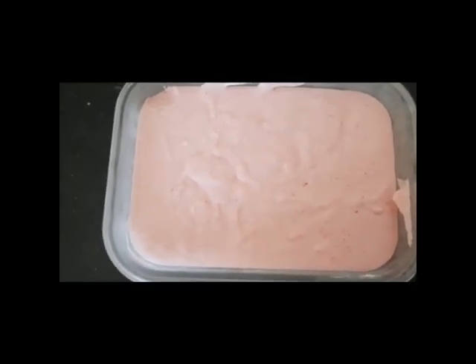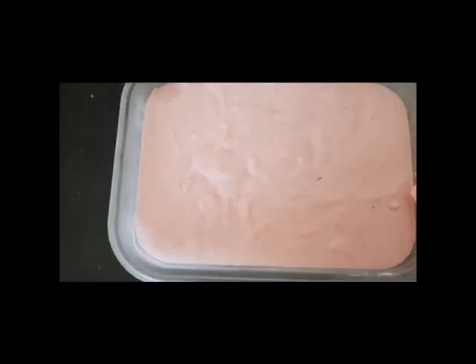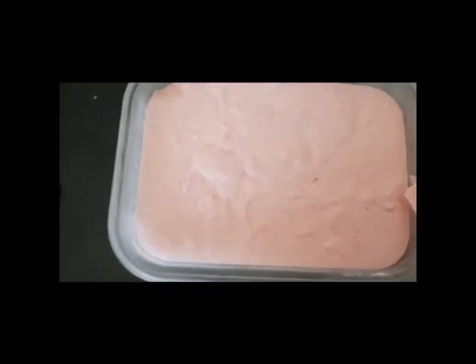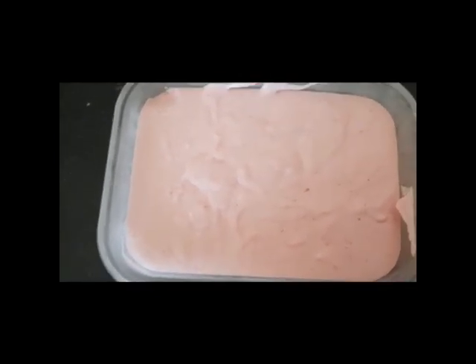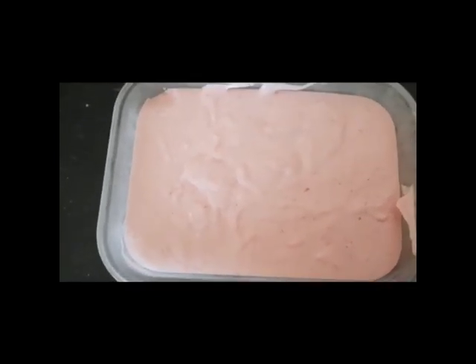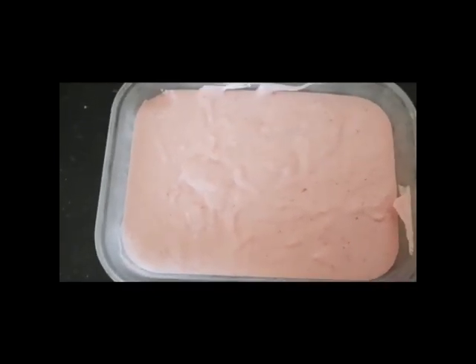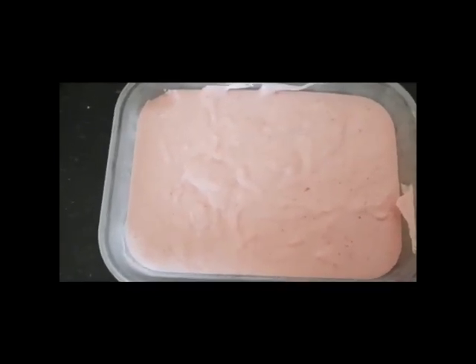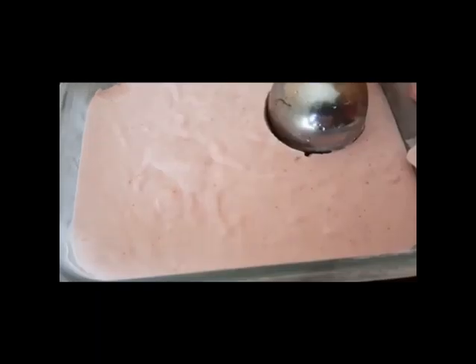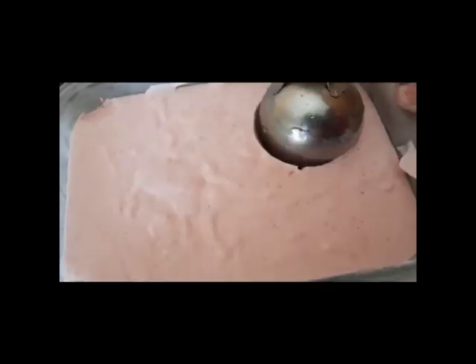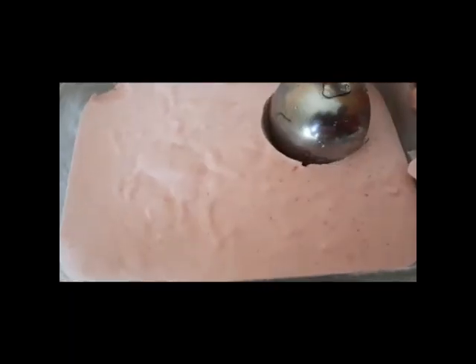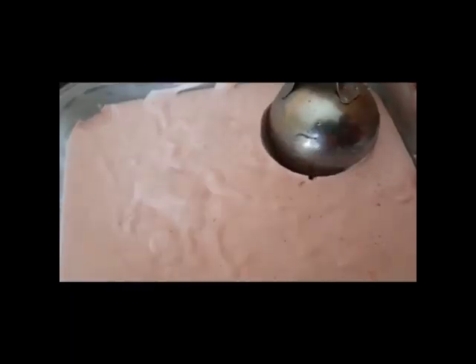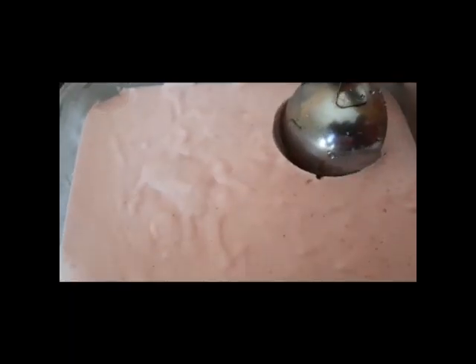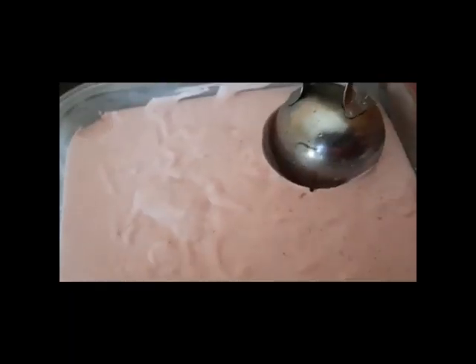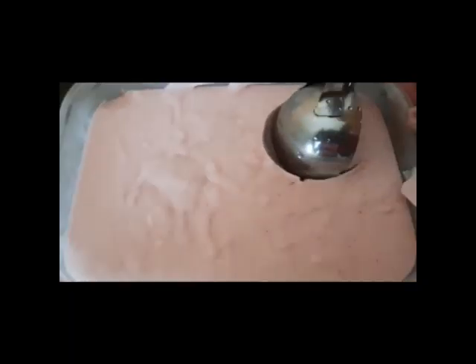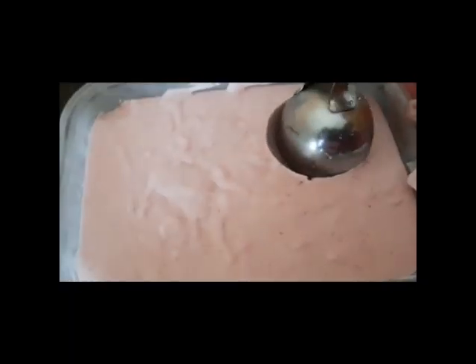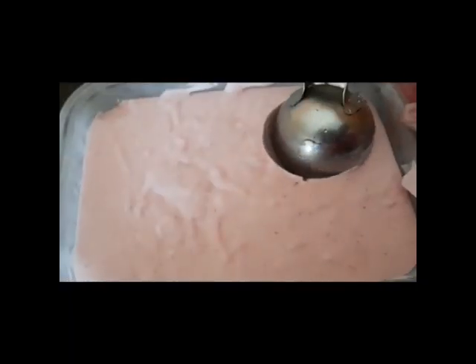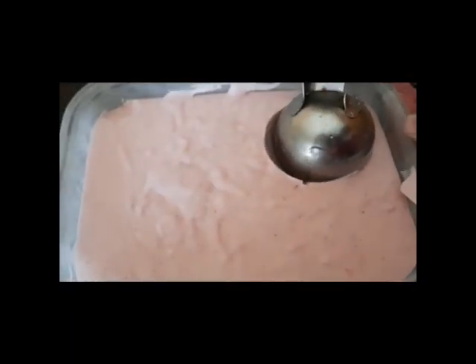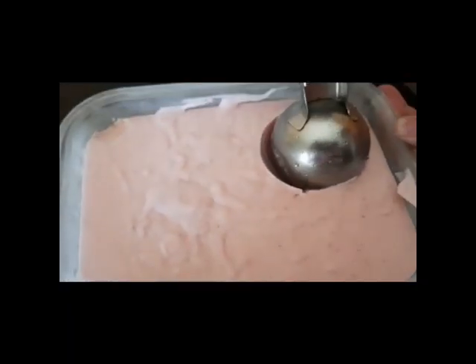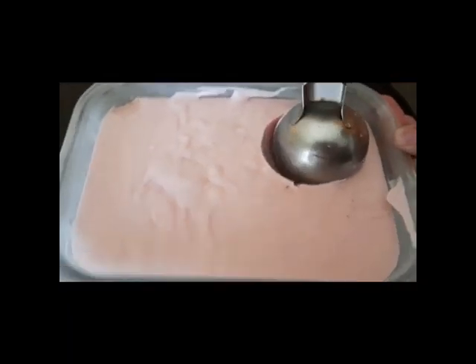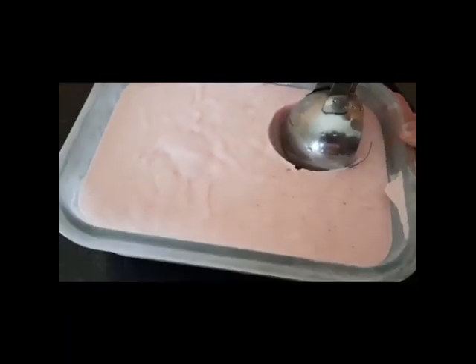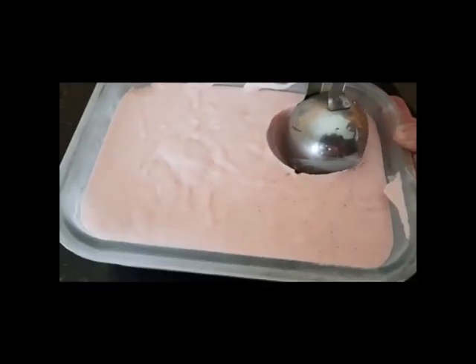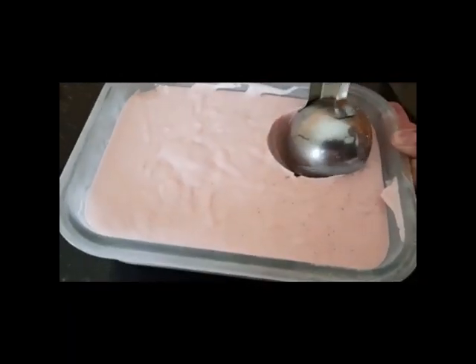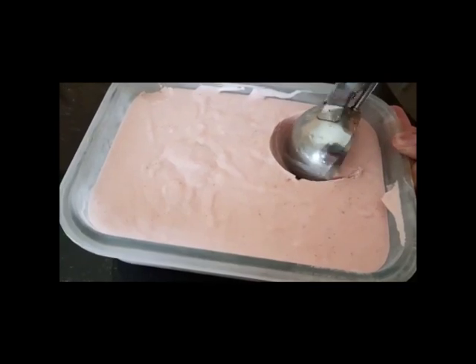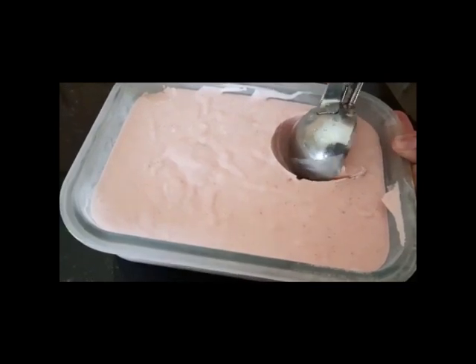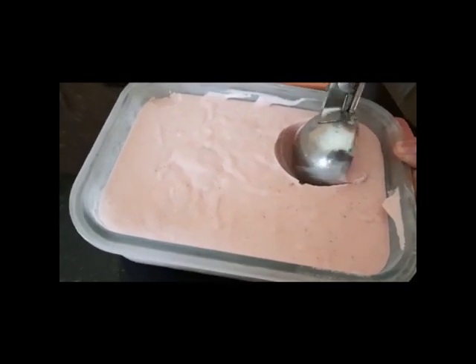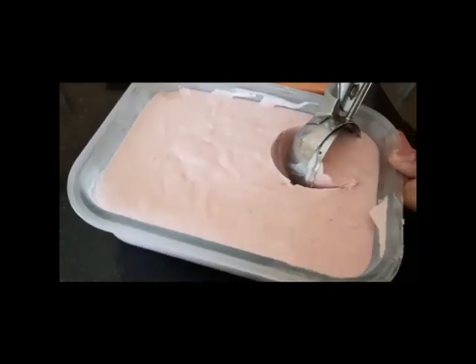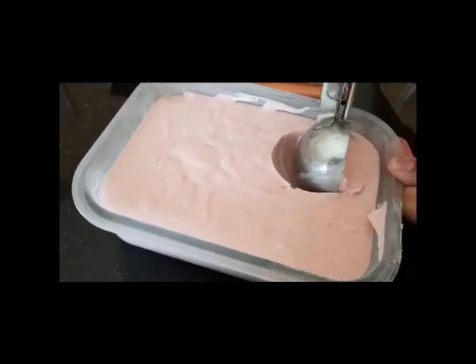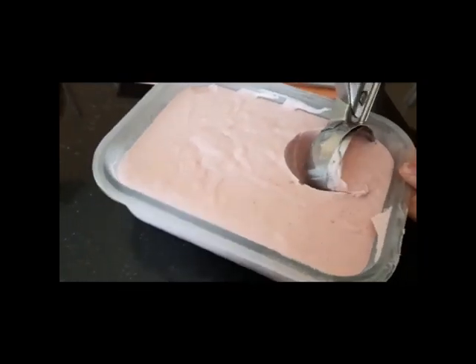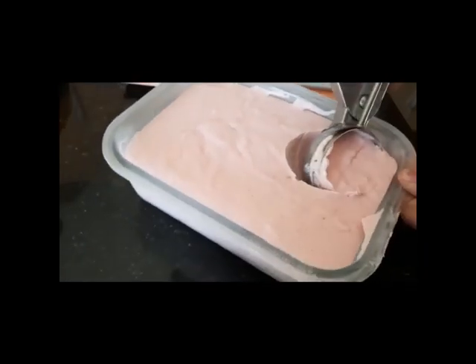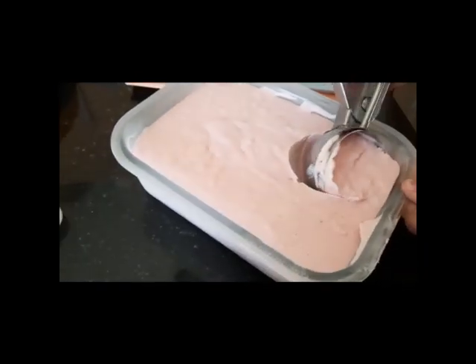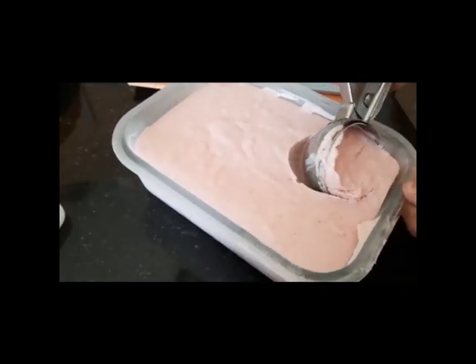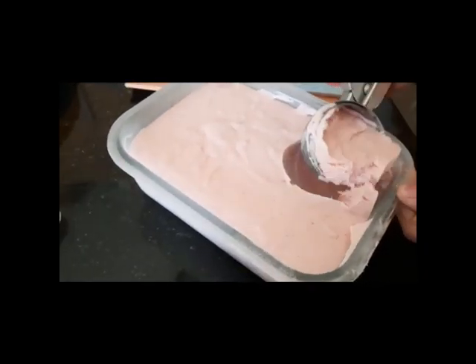We add a scoop. Now, we add whipped cream.